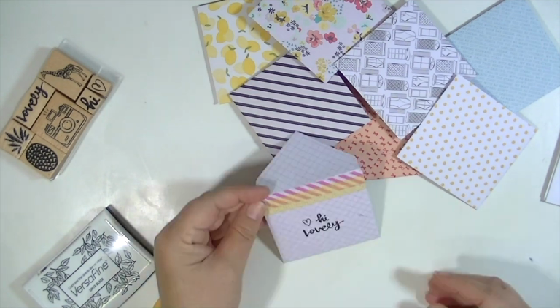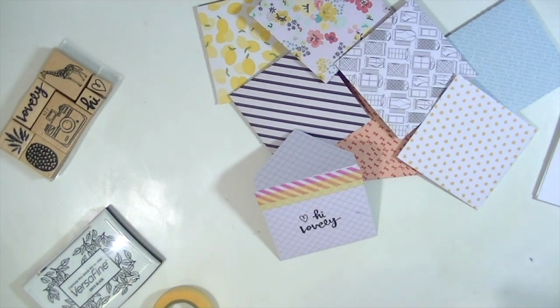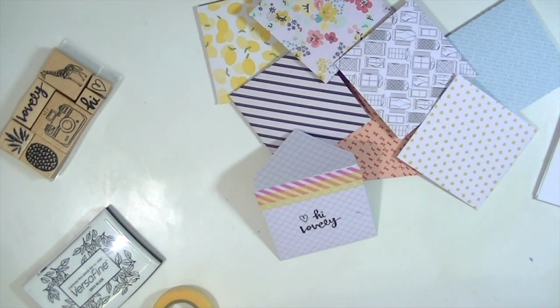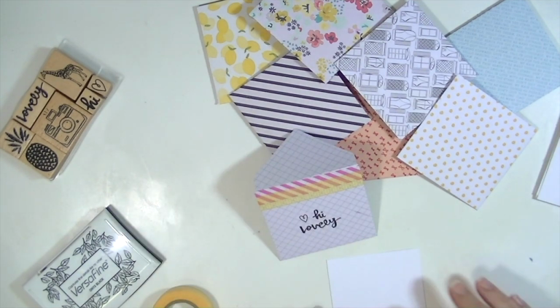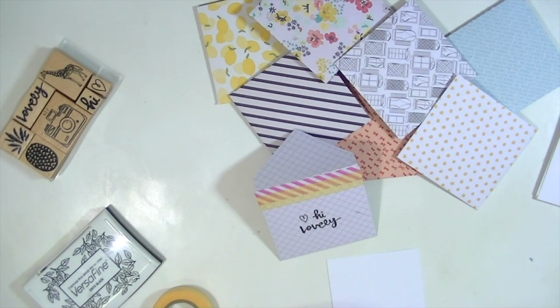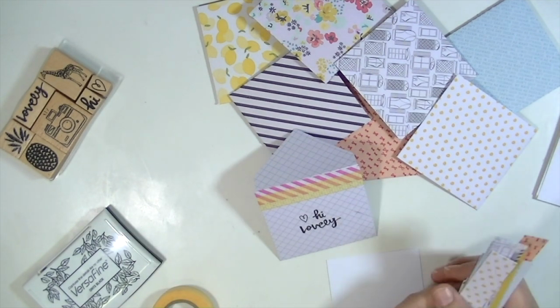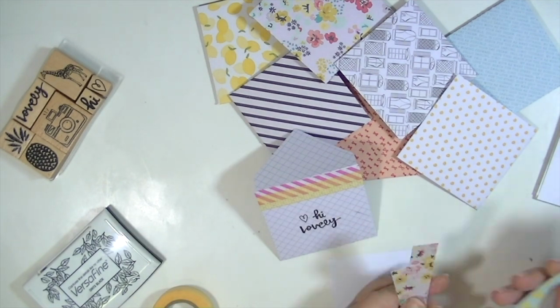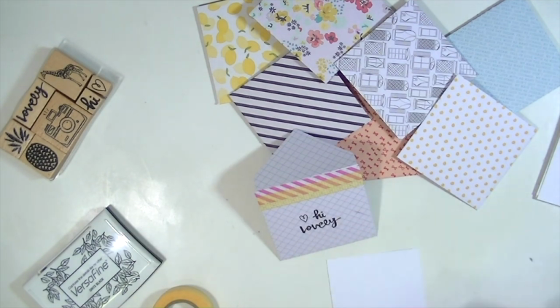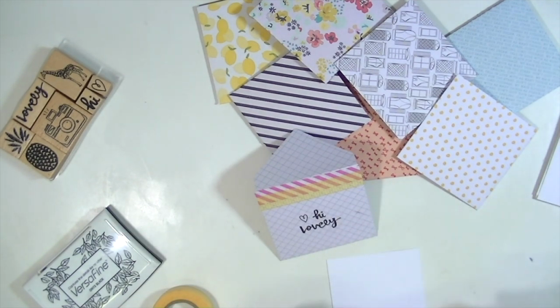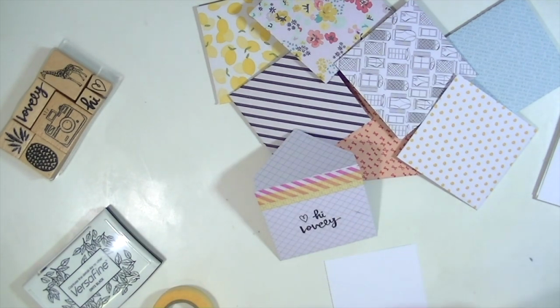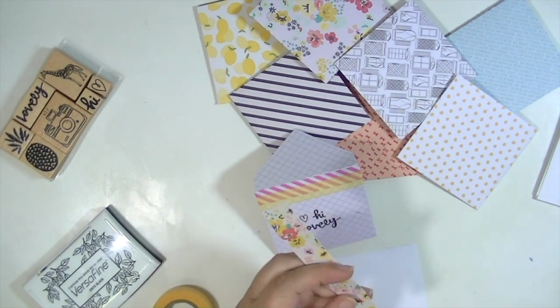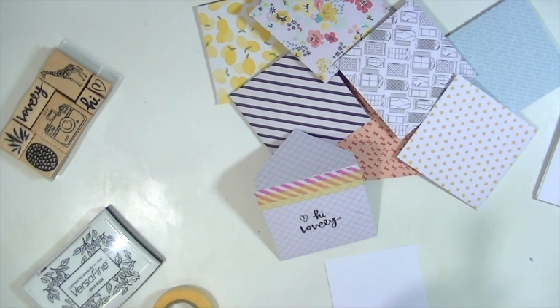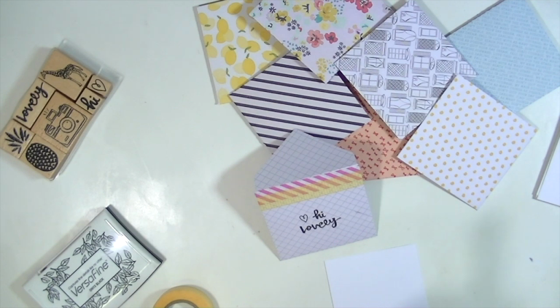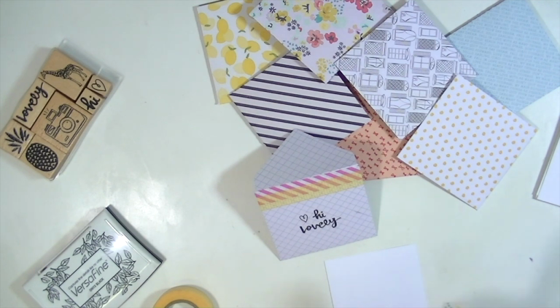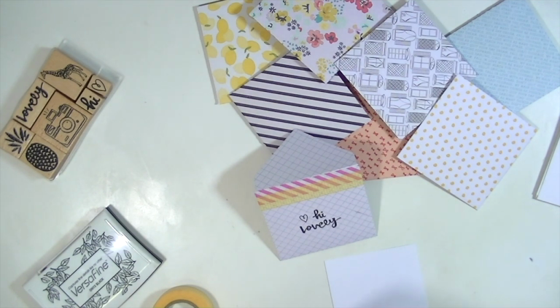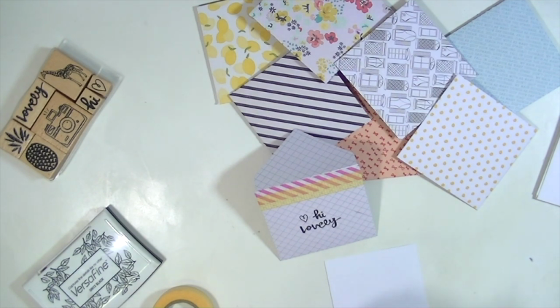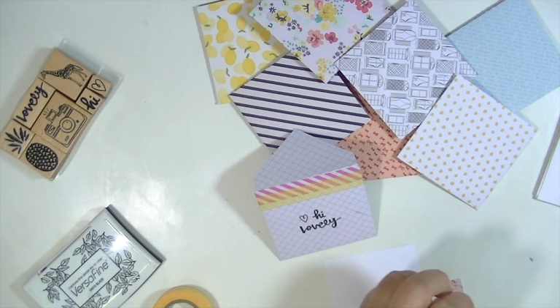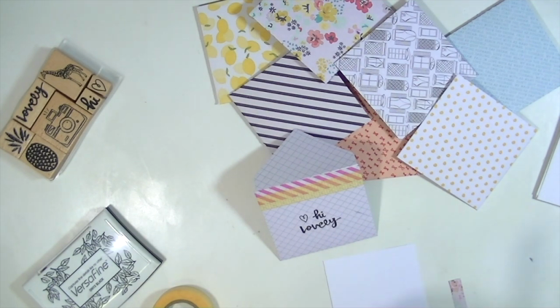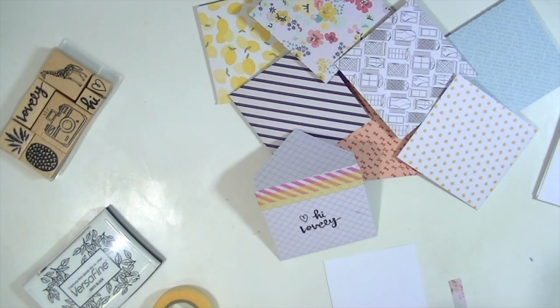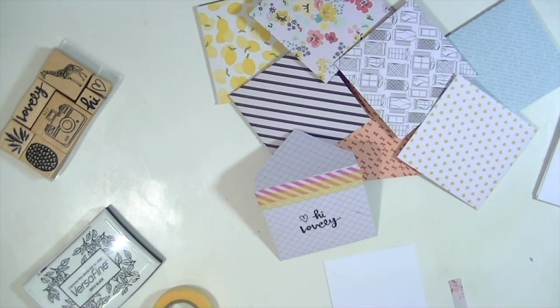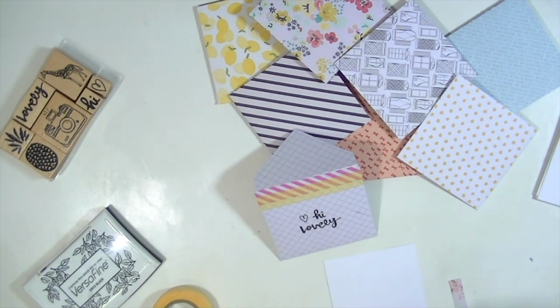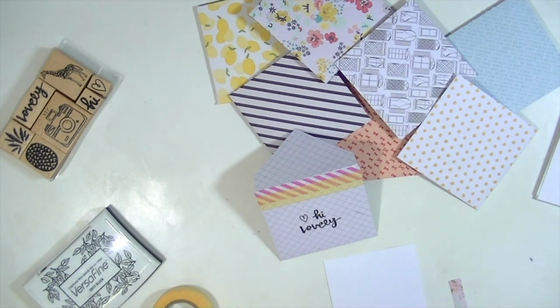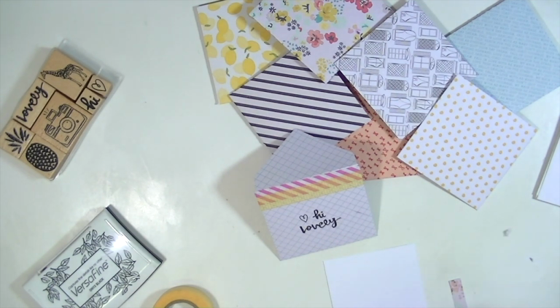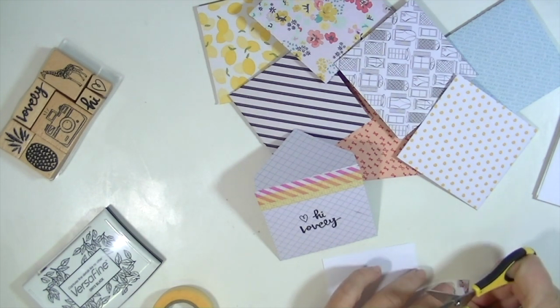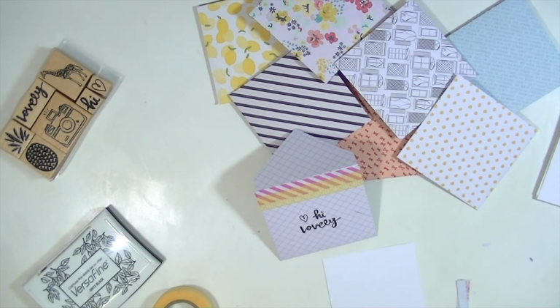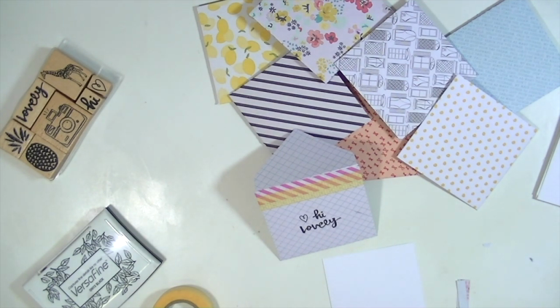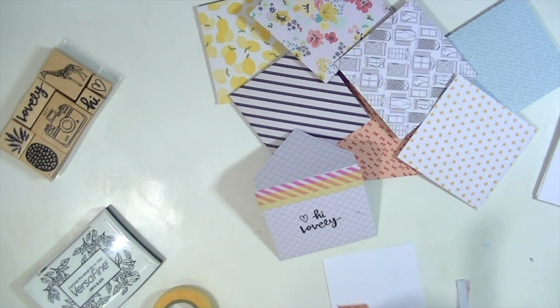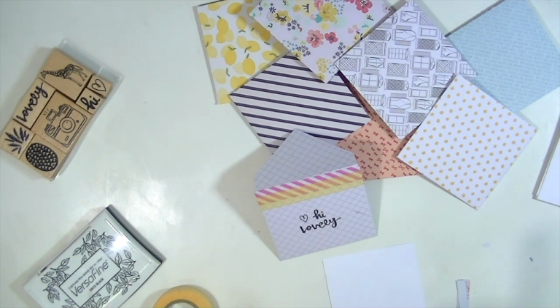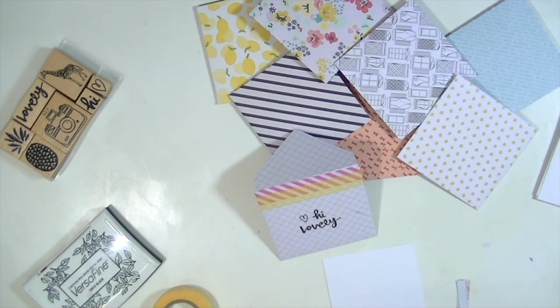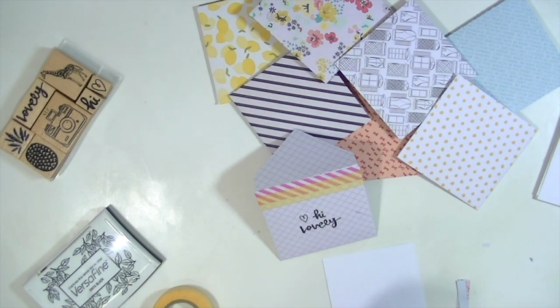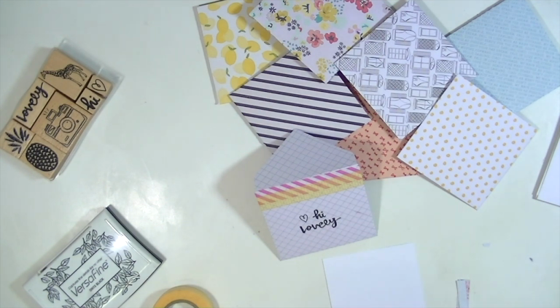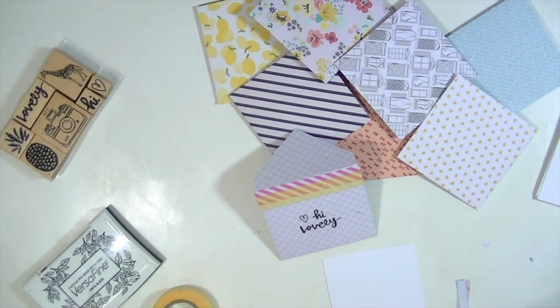So I have to limit myself. I pick a couple of paper pads — or five or six — a couple of stamp sets, a couple of inks, and then I kind of just gather the embellishments I have laying around my work area.